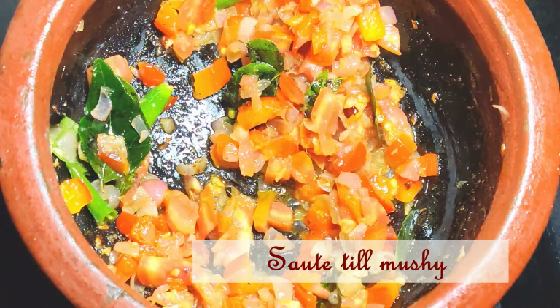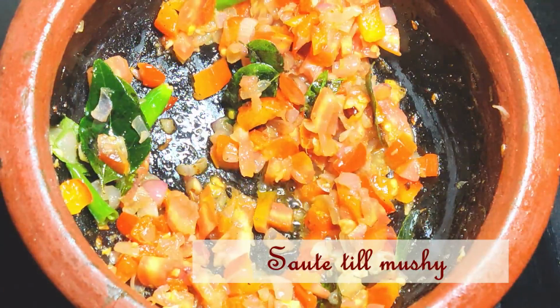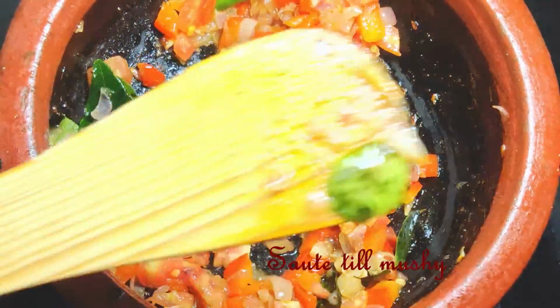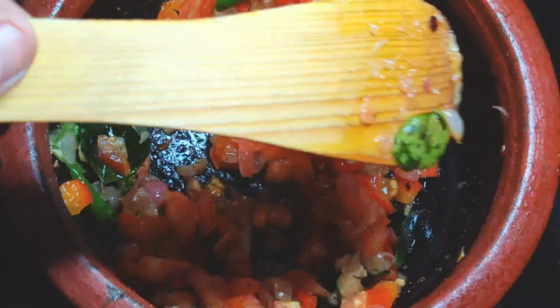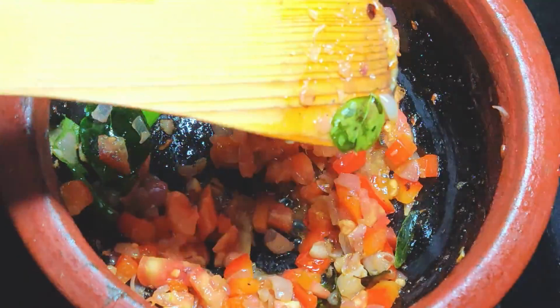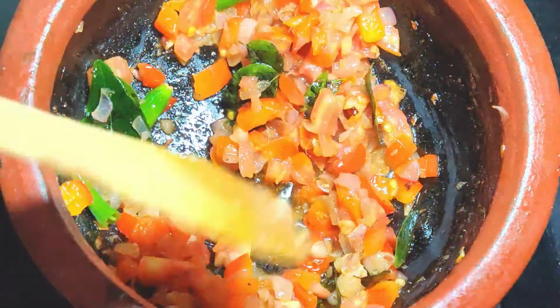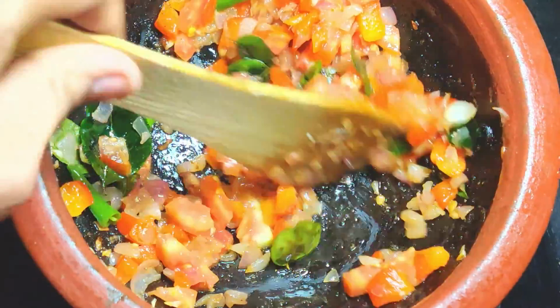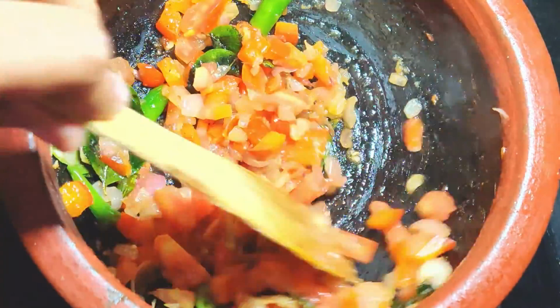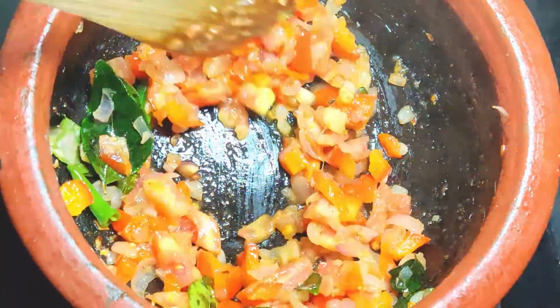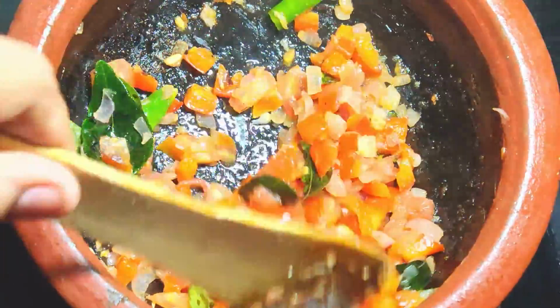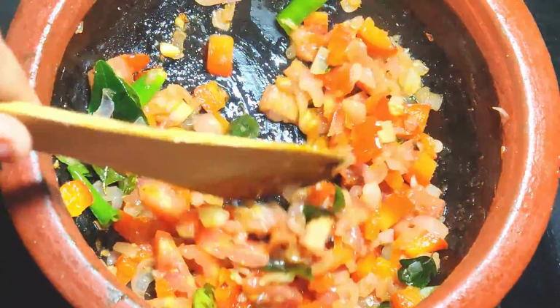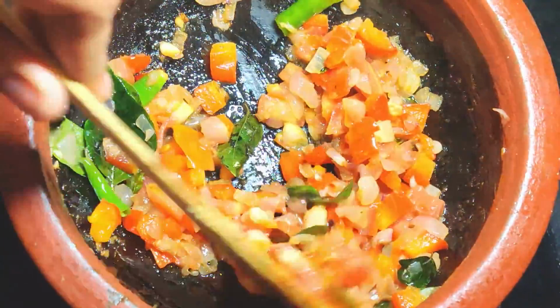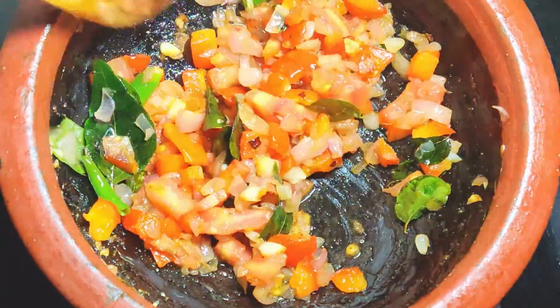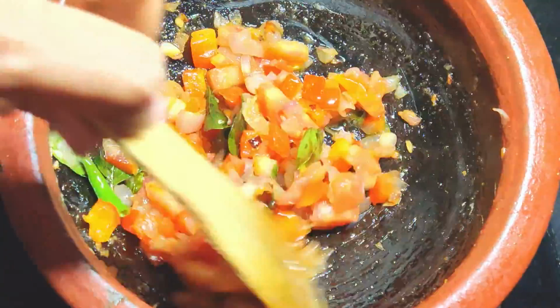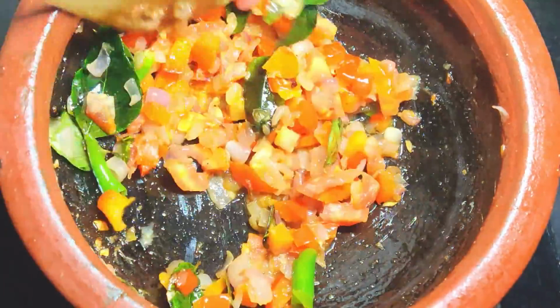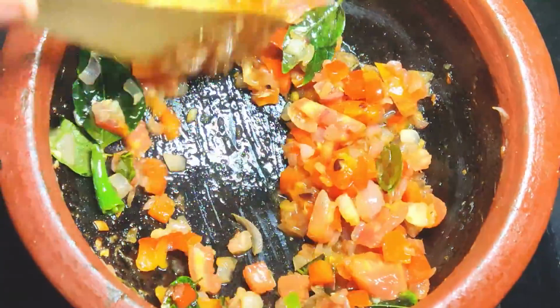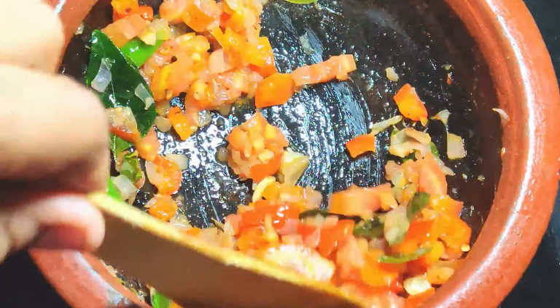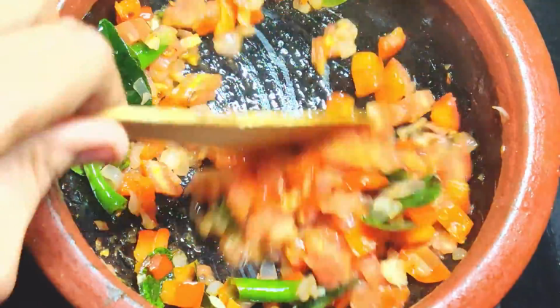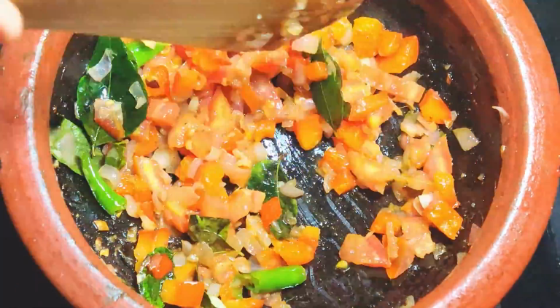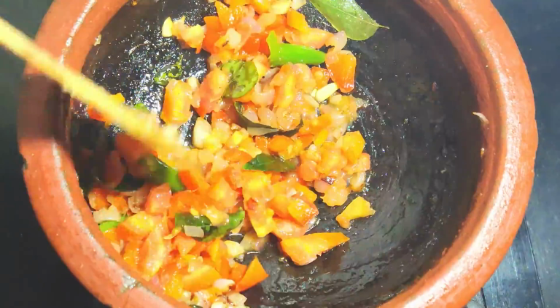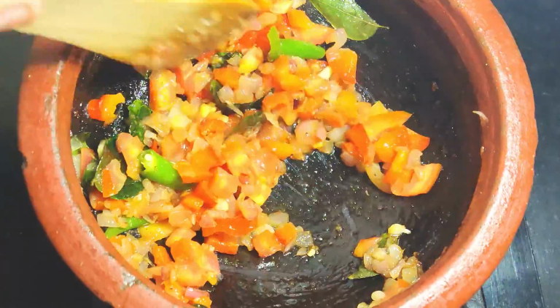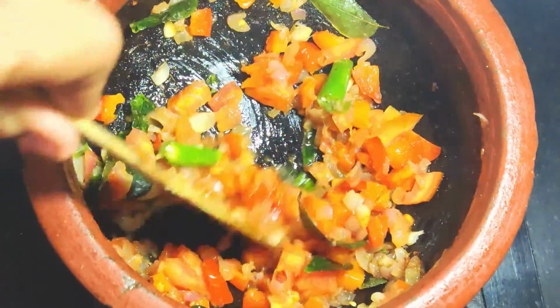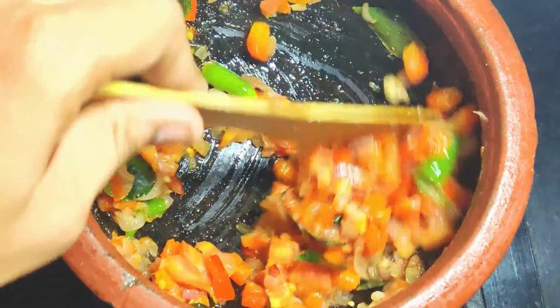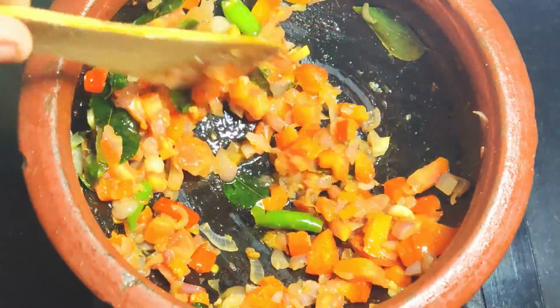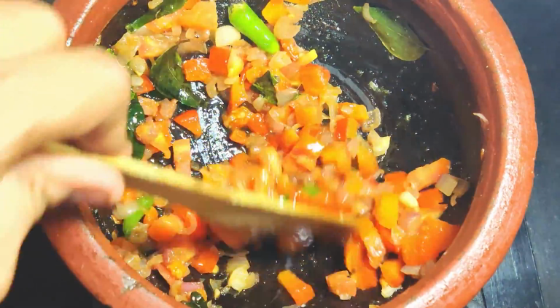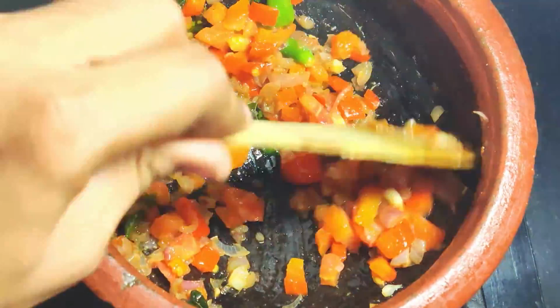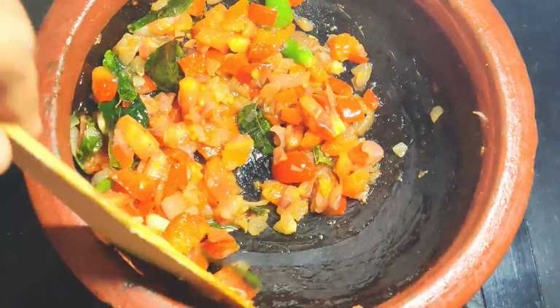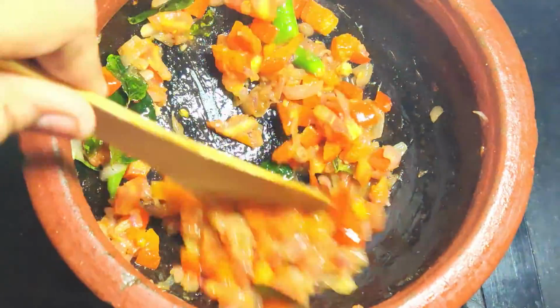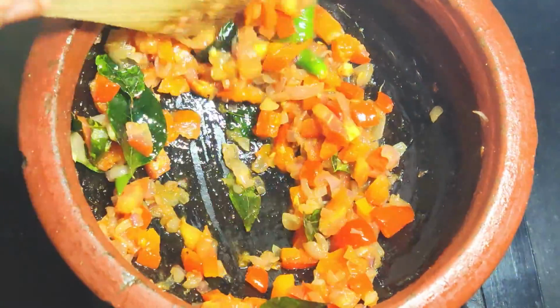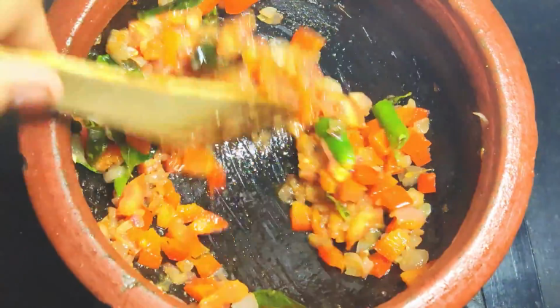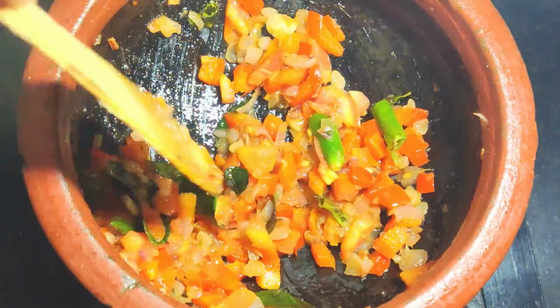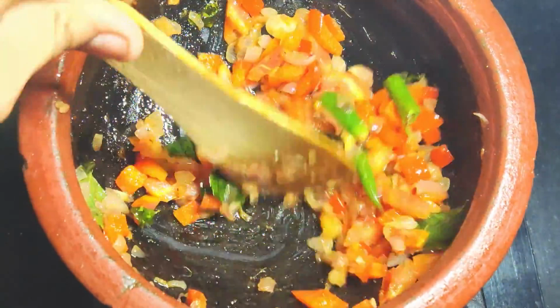One egg contains 100 mcg of choline. Choline is responsible for the molecules of the brain which signal the nerves. Eggs also contain omega-3, which helps in early brain development and cognitive memory.